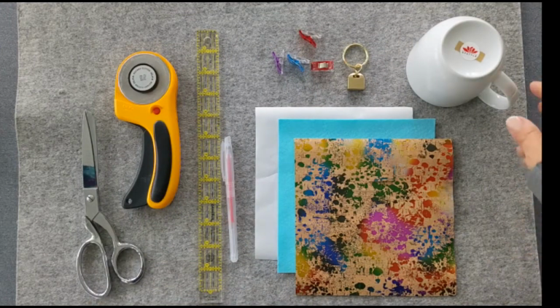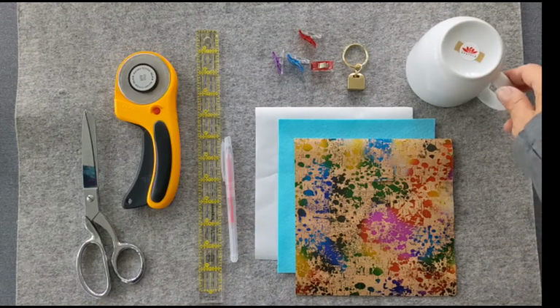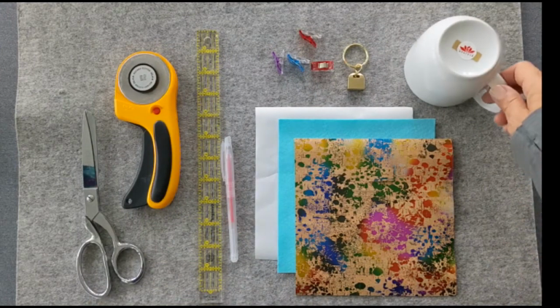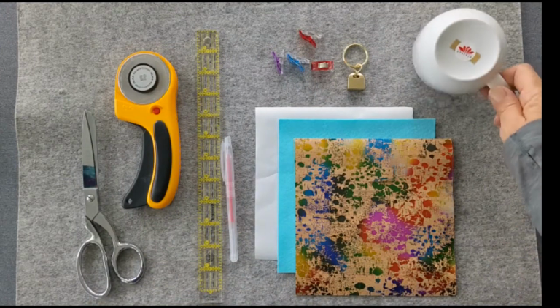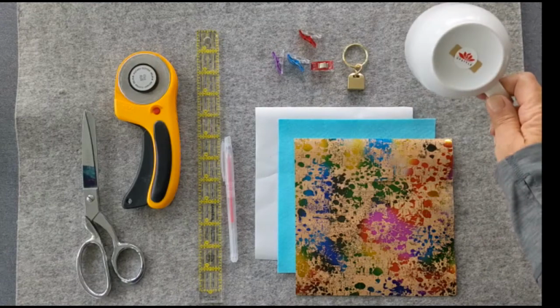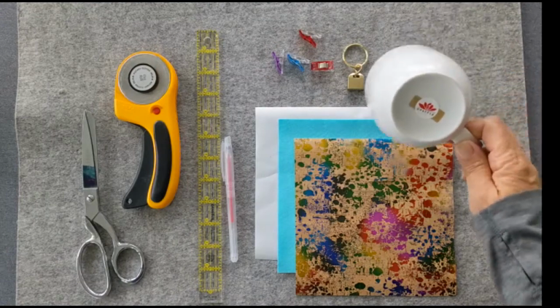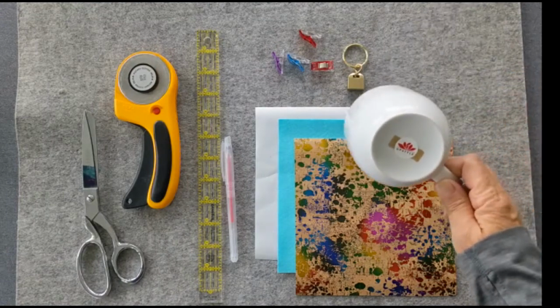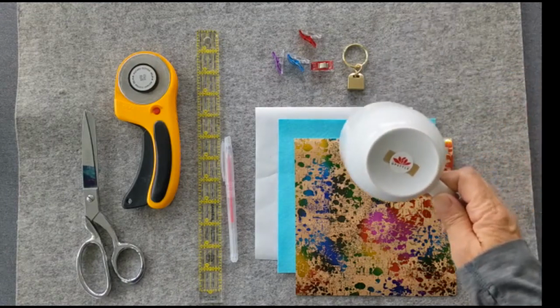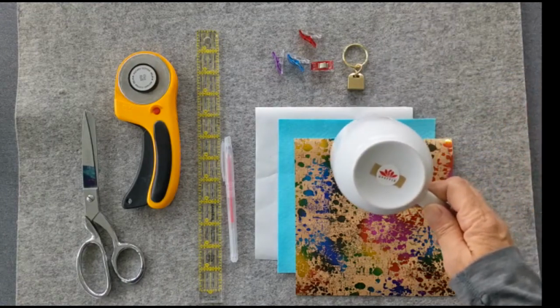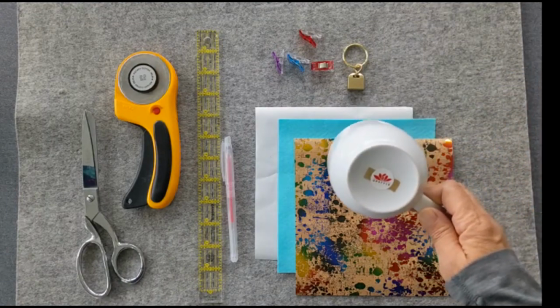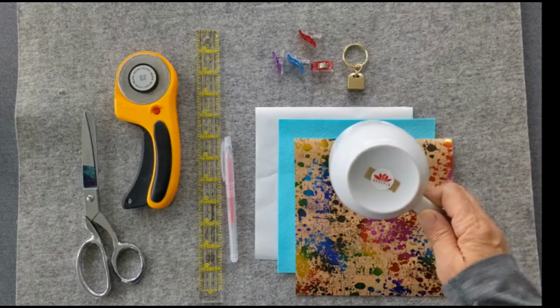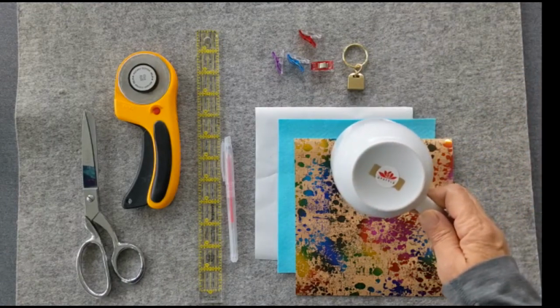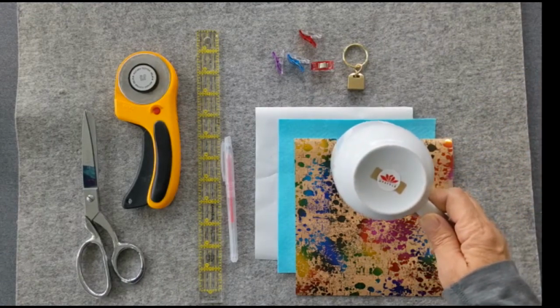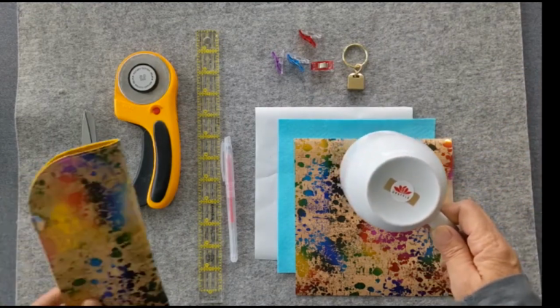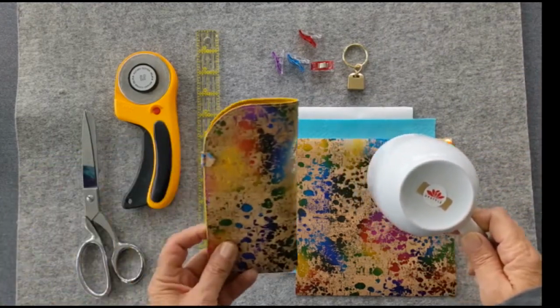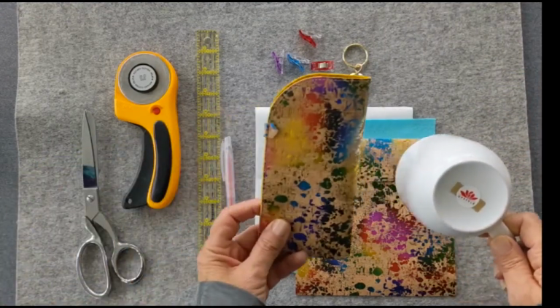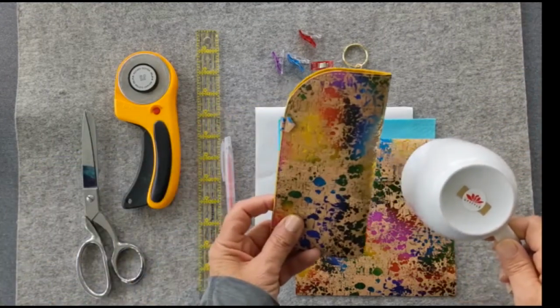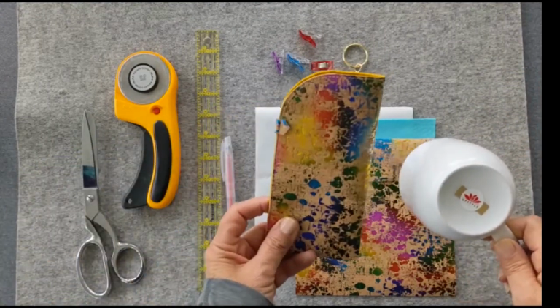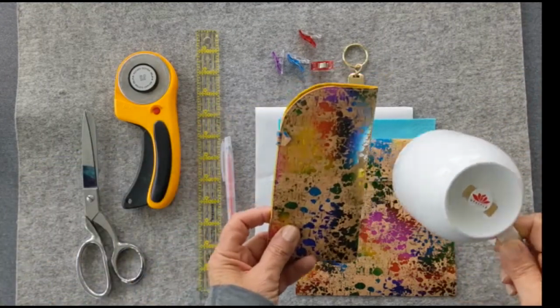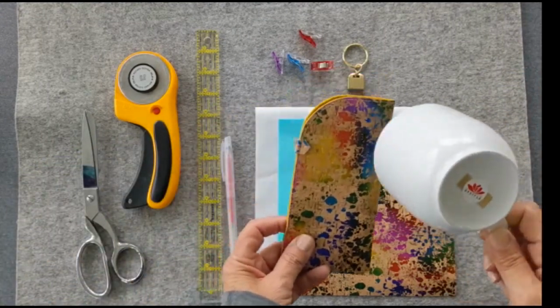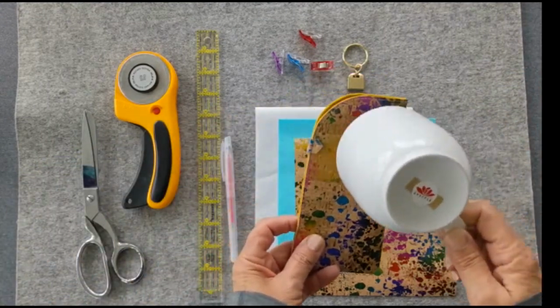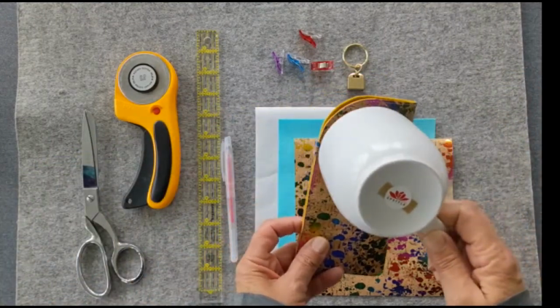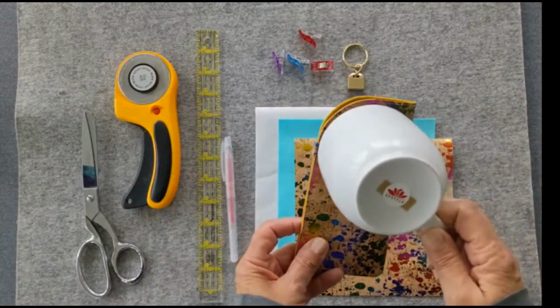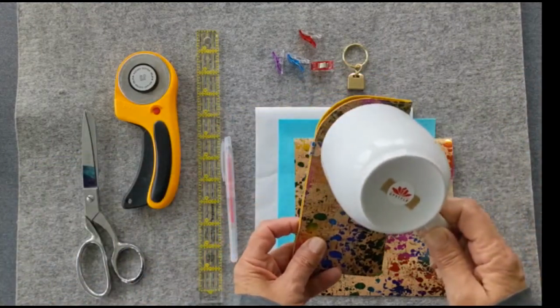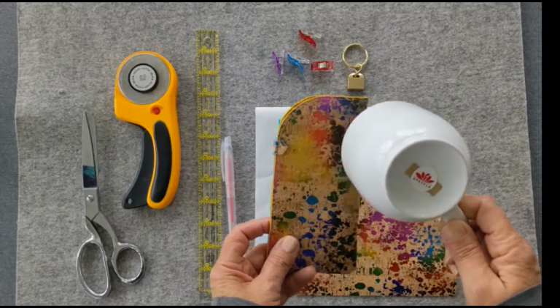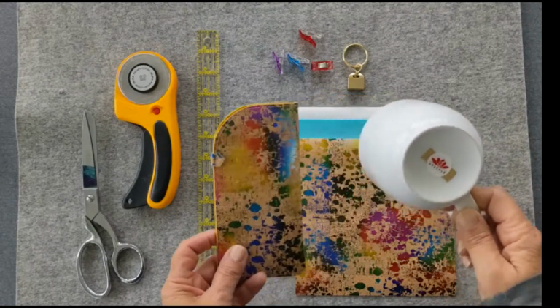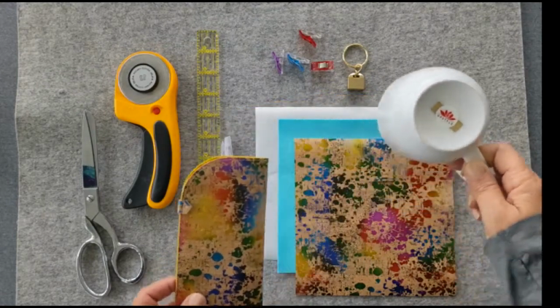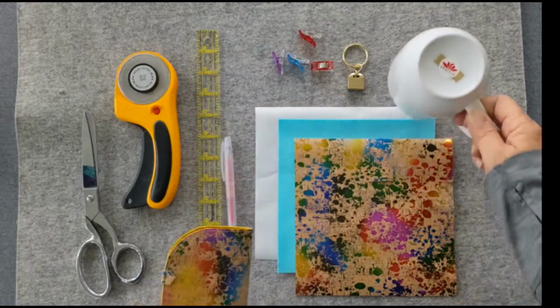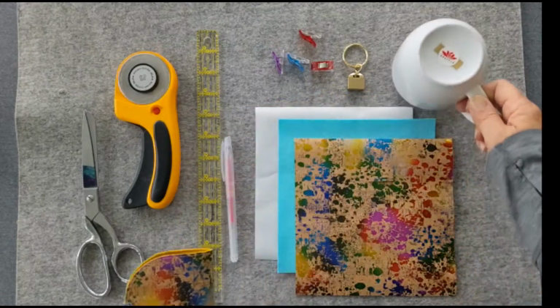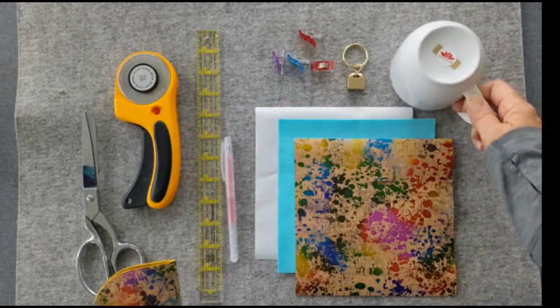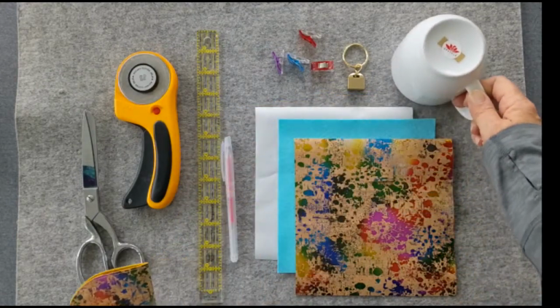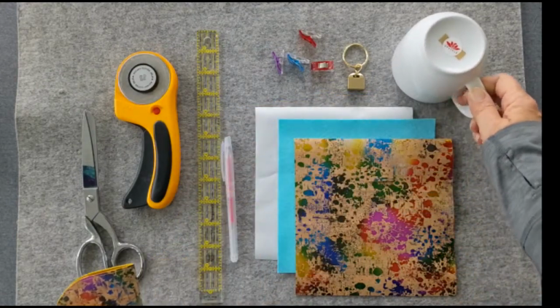To make the curve at the top of the case you'll need something curved to trace around. I like using this coffee mug. Finally you'll need a sewing machine and a steam iron.